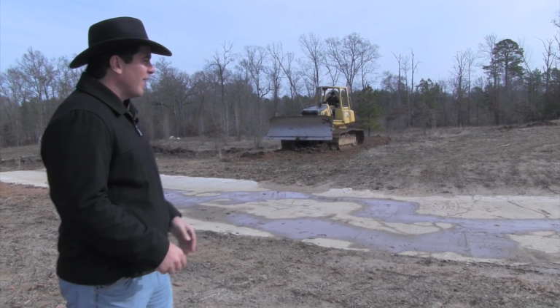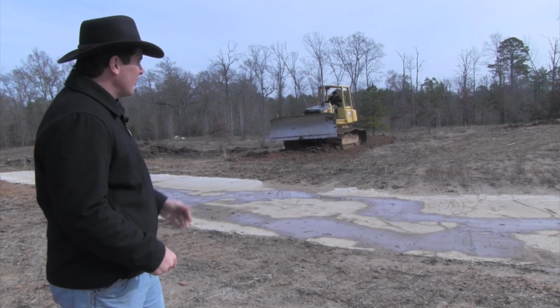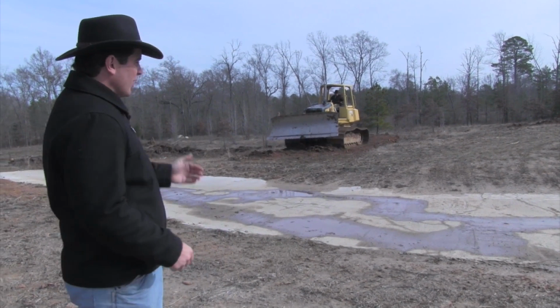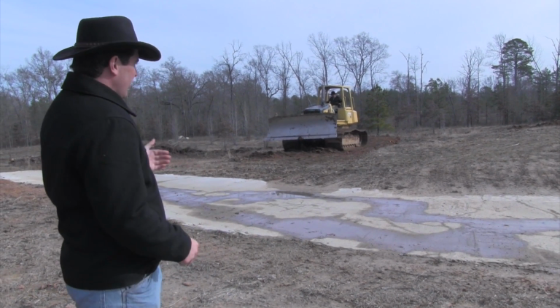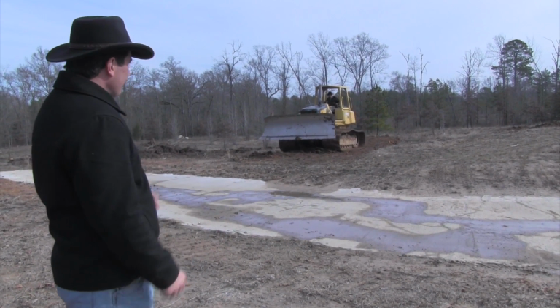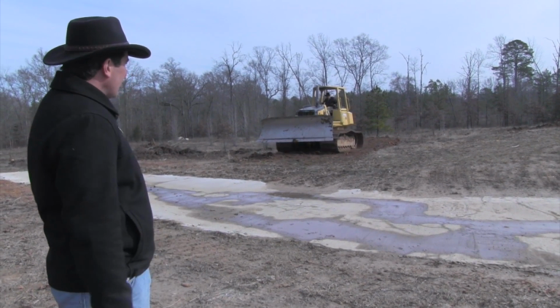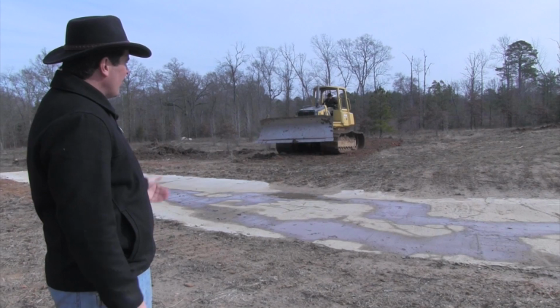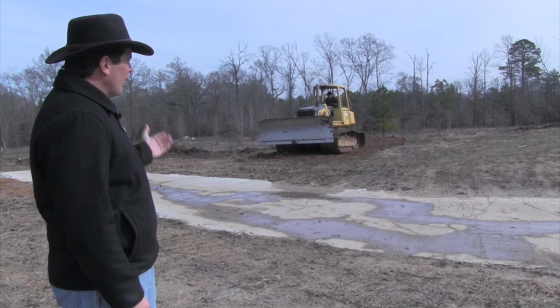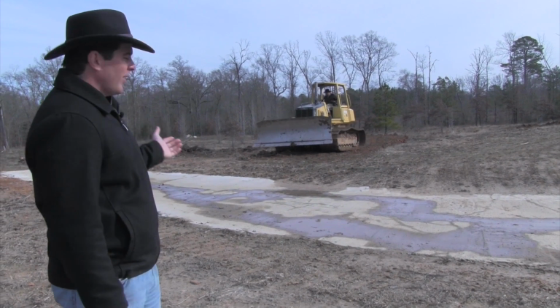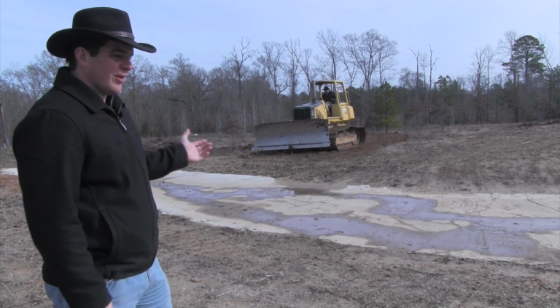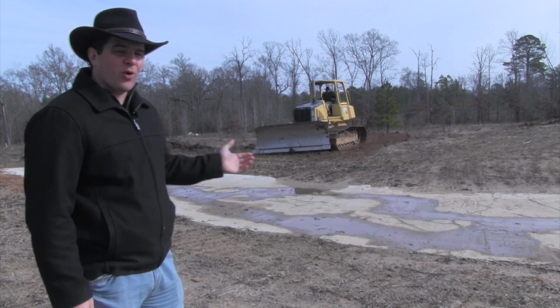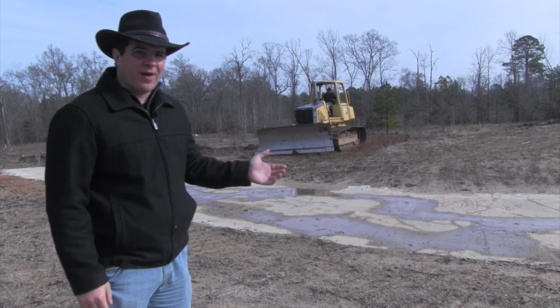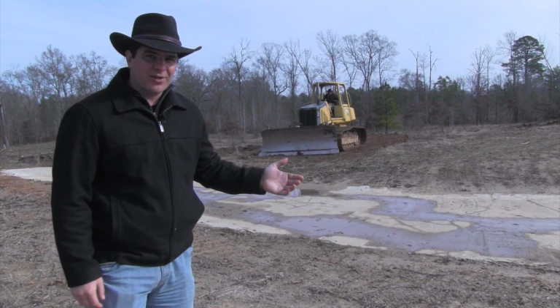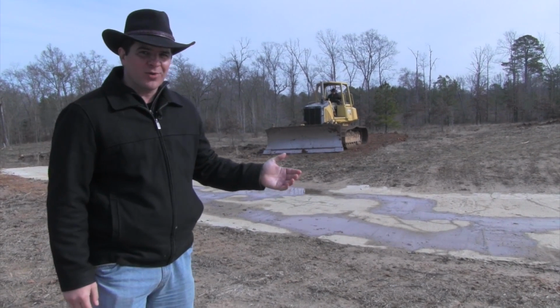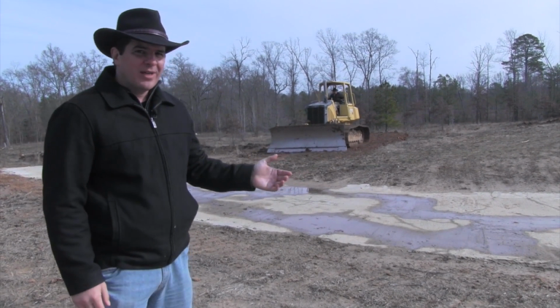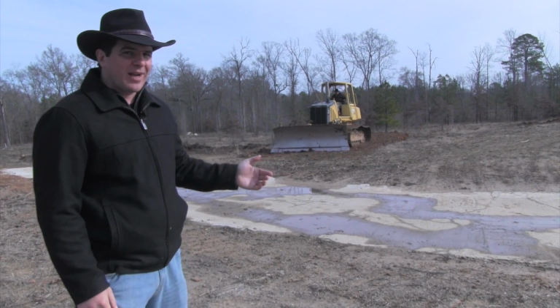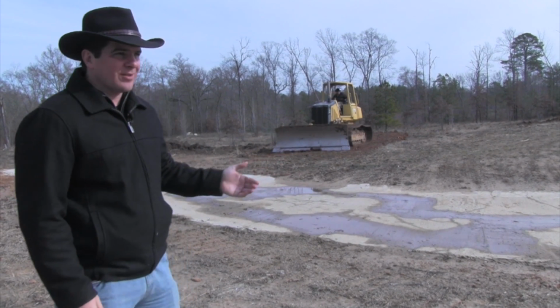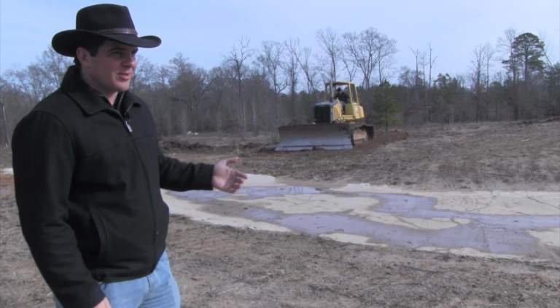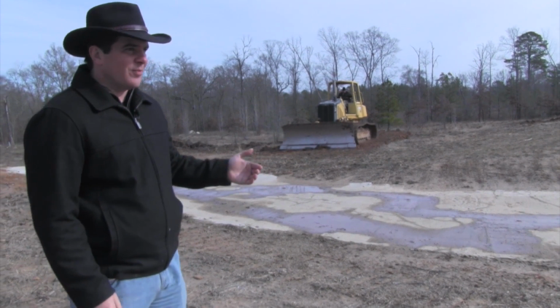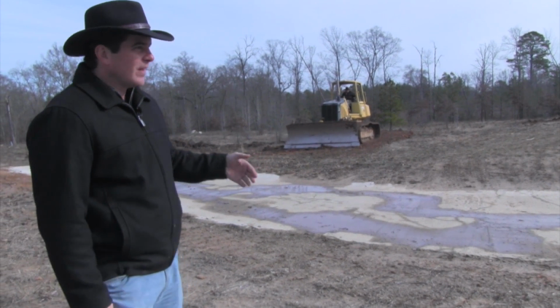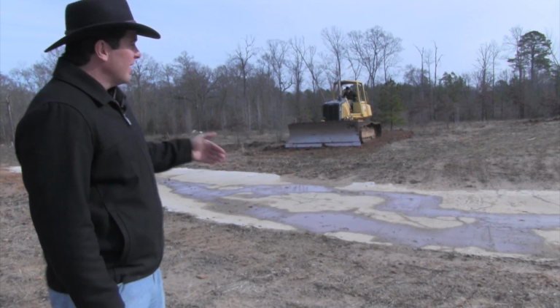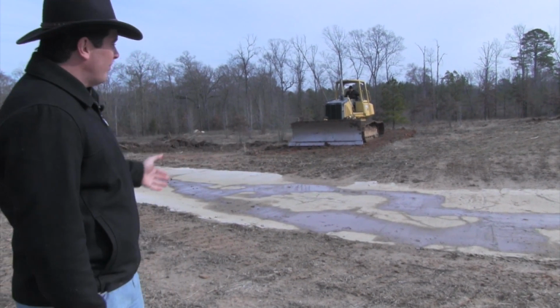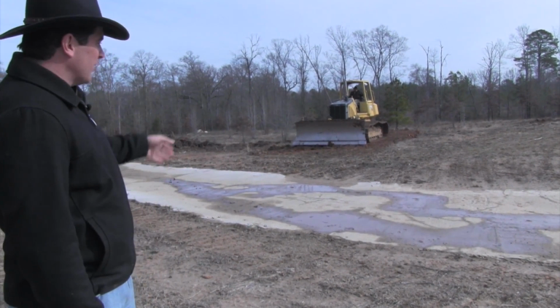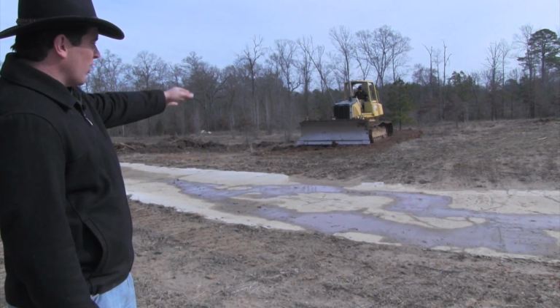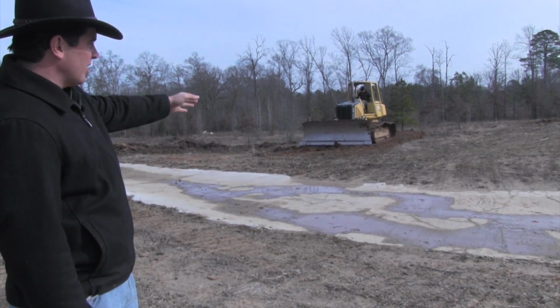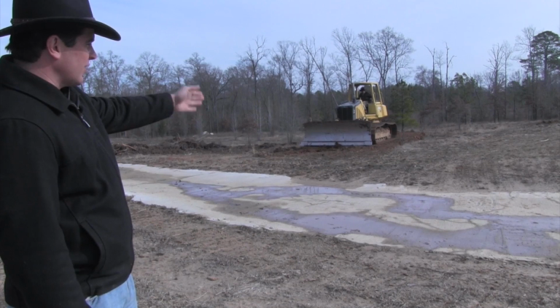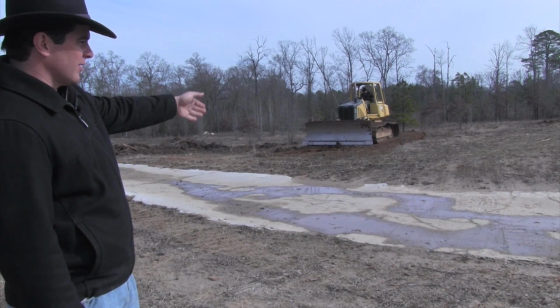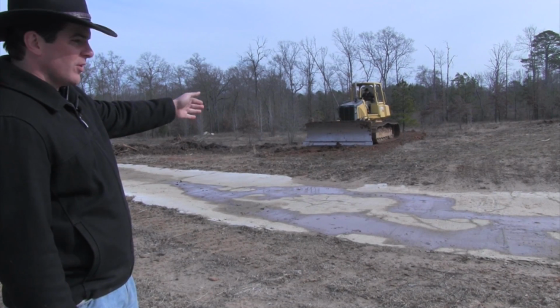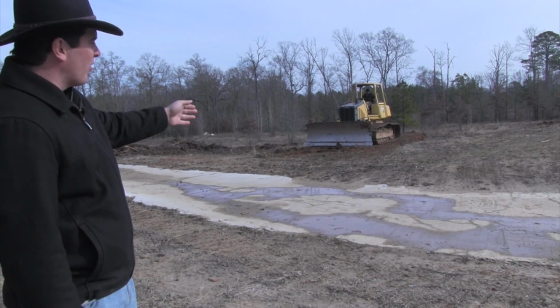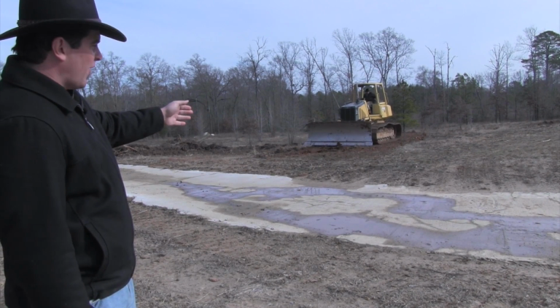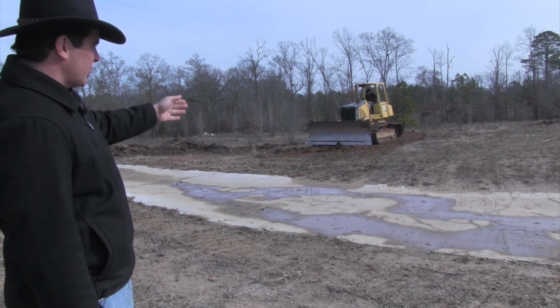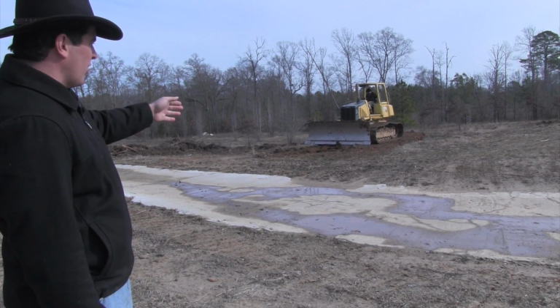As you can see, we have the good fortune of having a dozer that allows us to build the swale. As you can see, this is going to be our first swale.